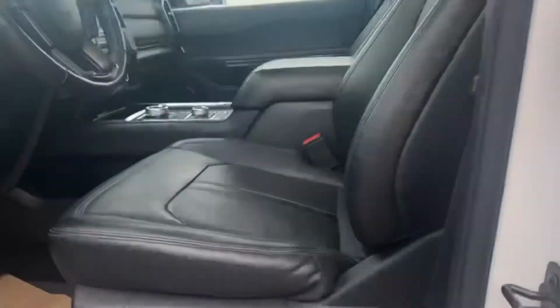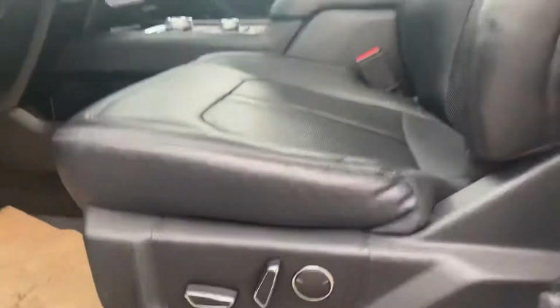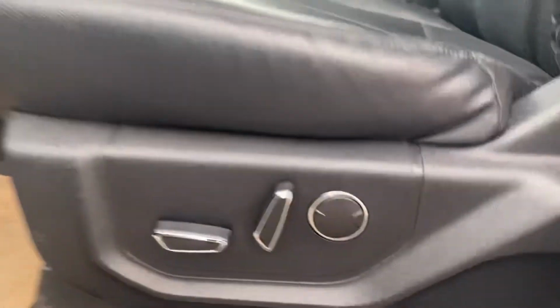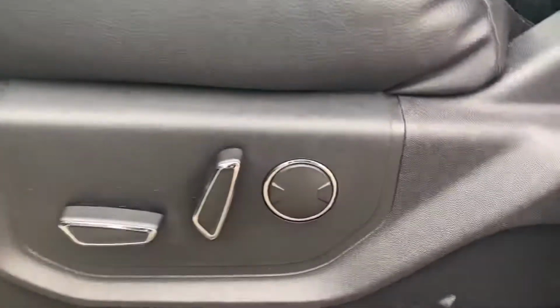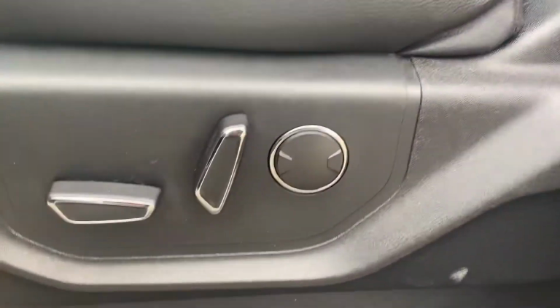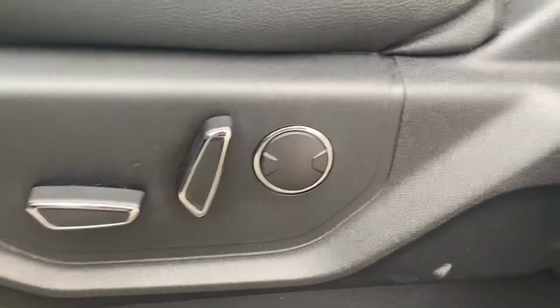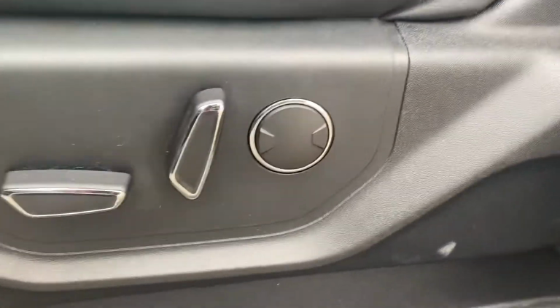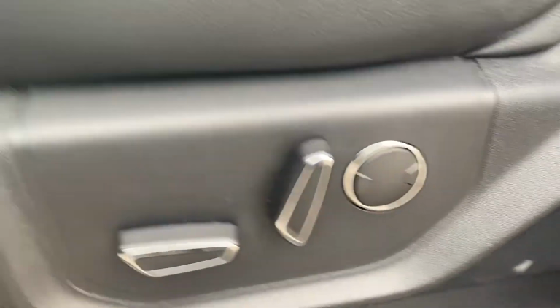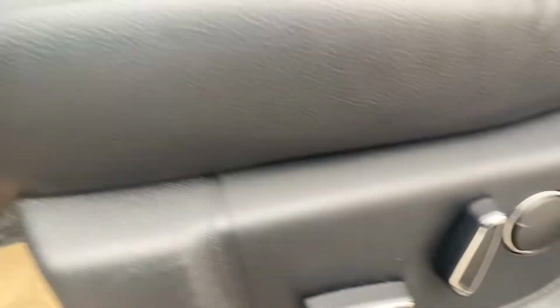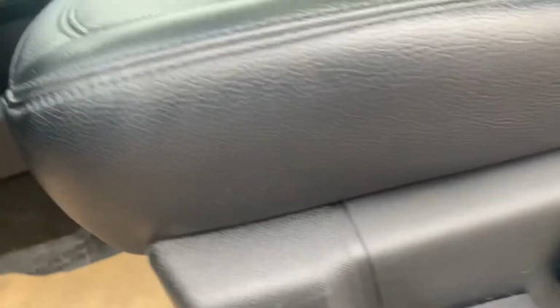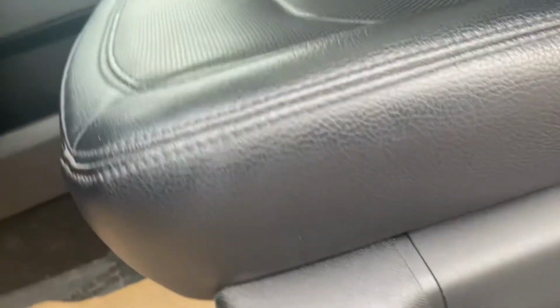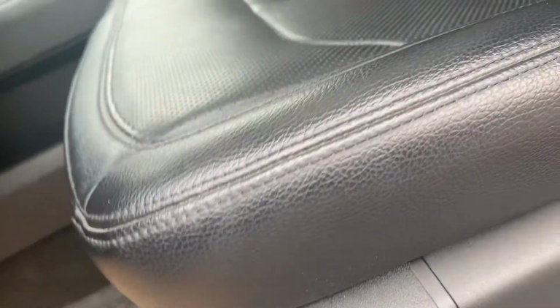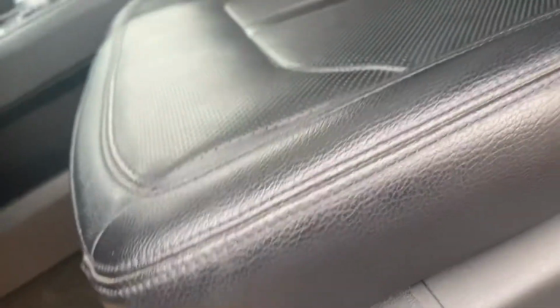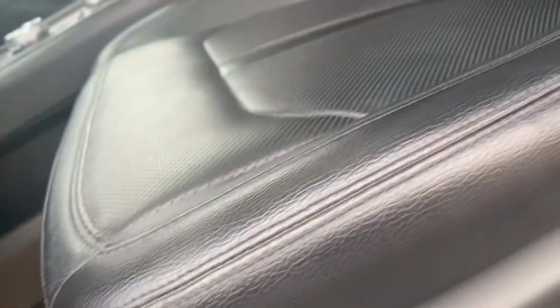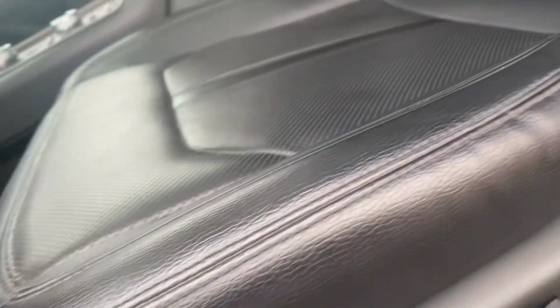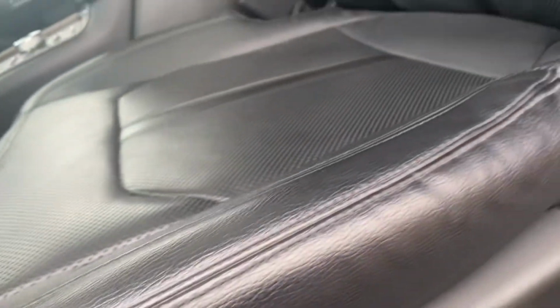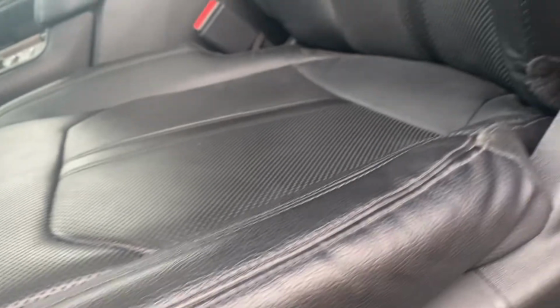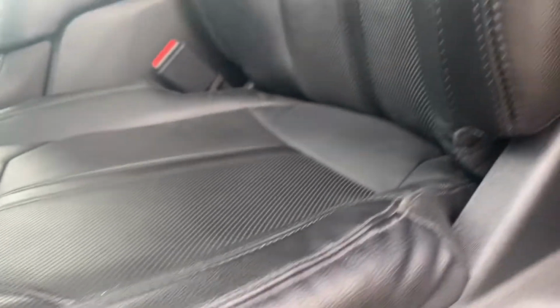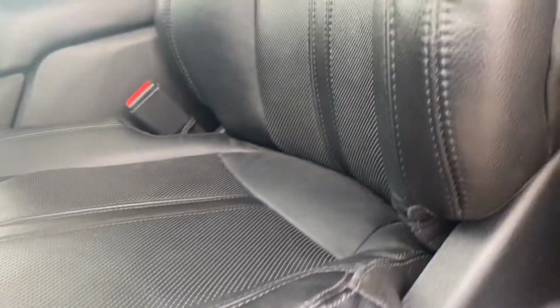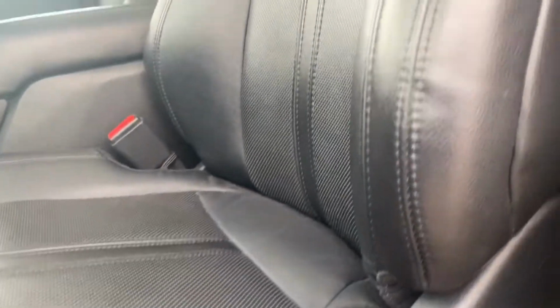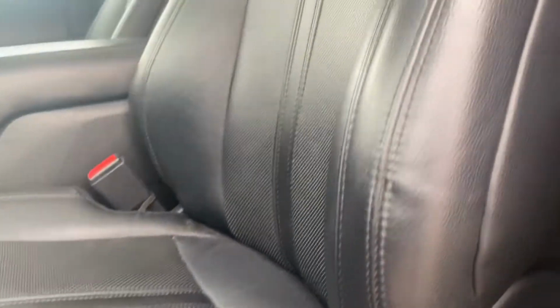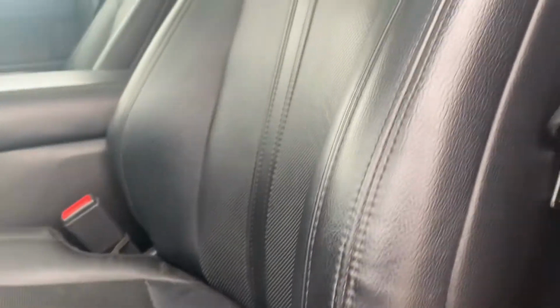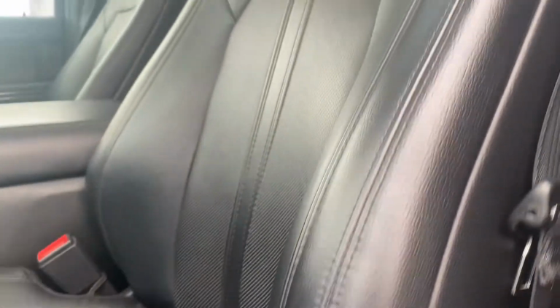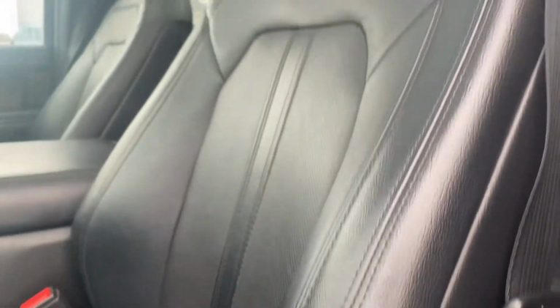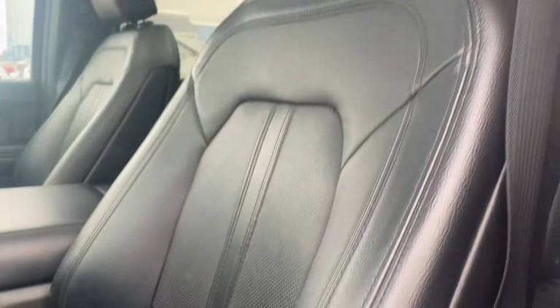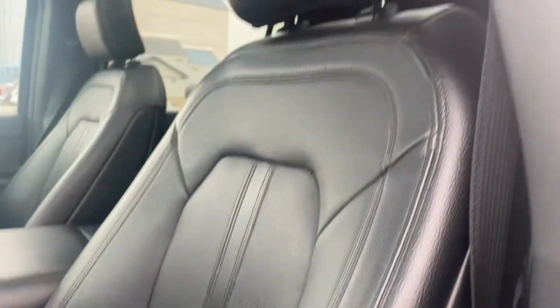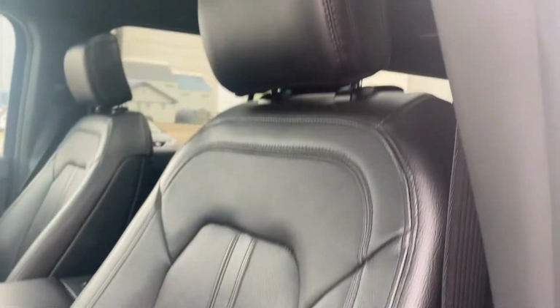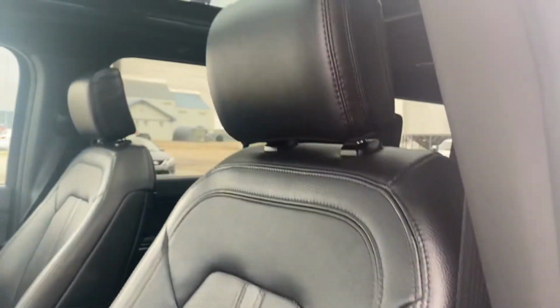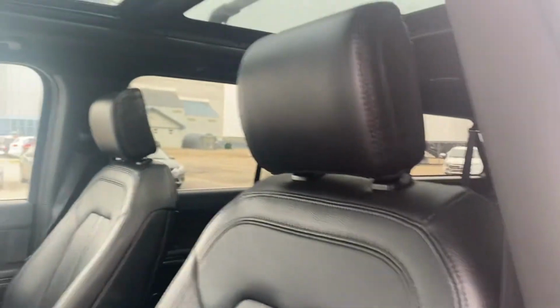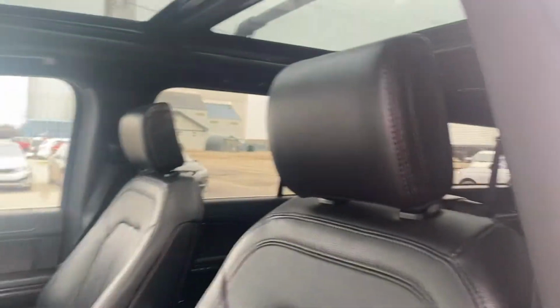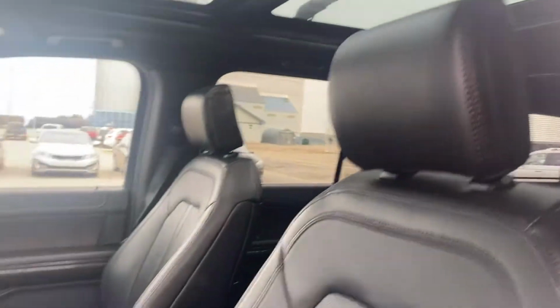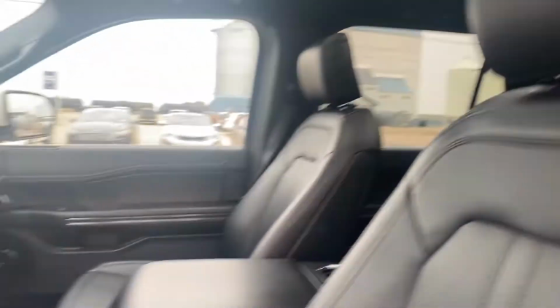In the front, you've got your full power seat, and on used ones, I always like to do a close-up of the driver's seat, because that typically gets the most wear and tear, and it looks really good.